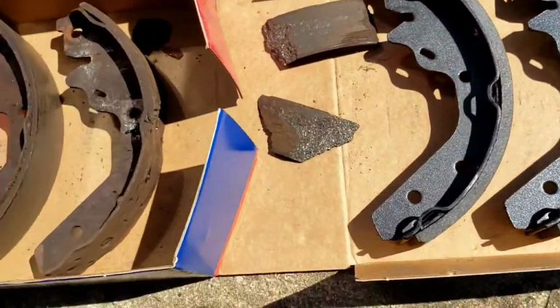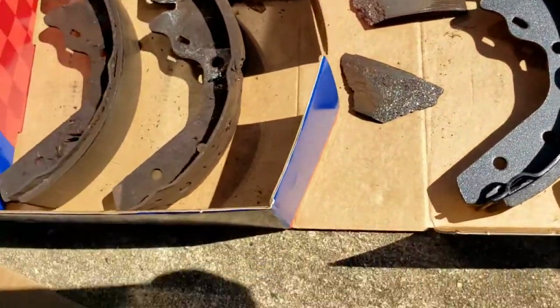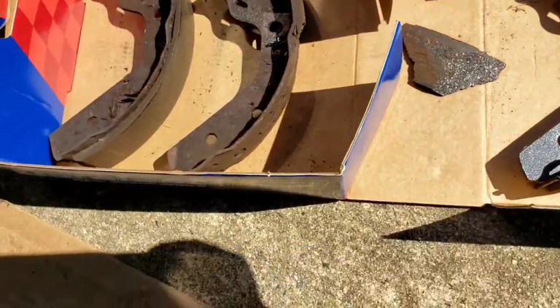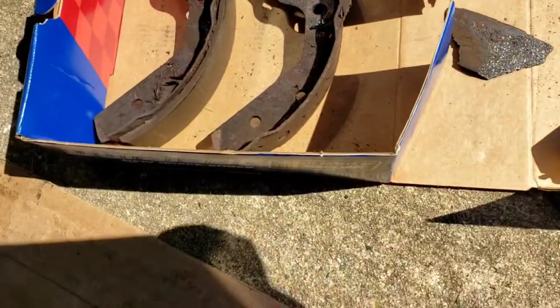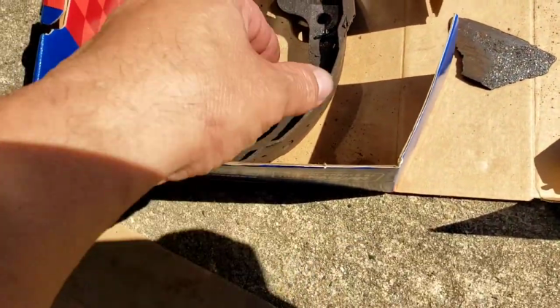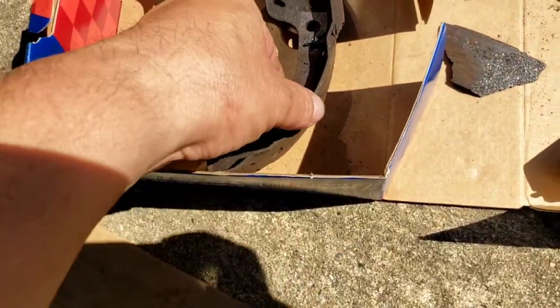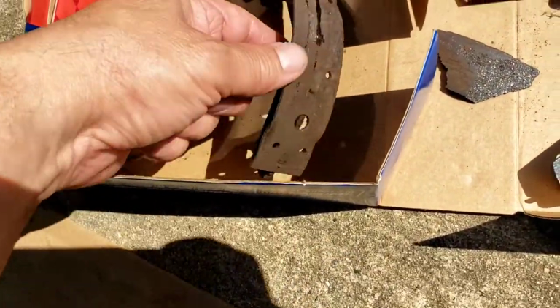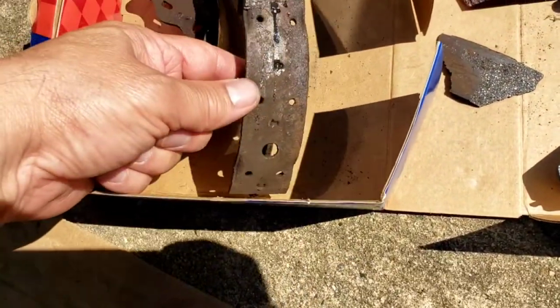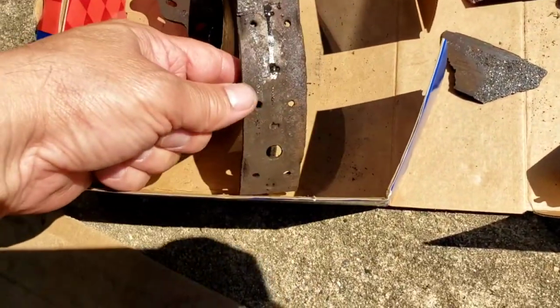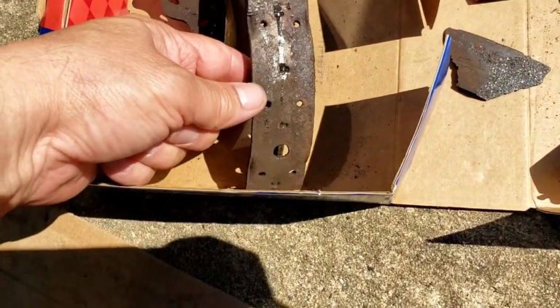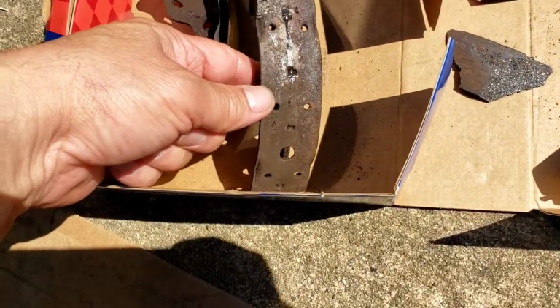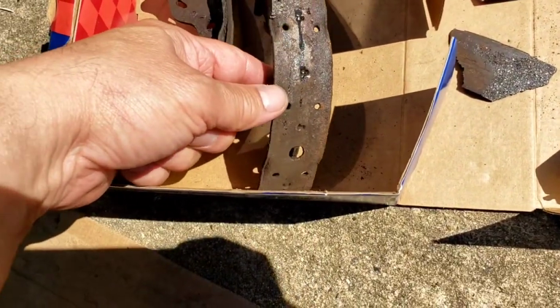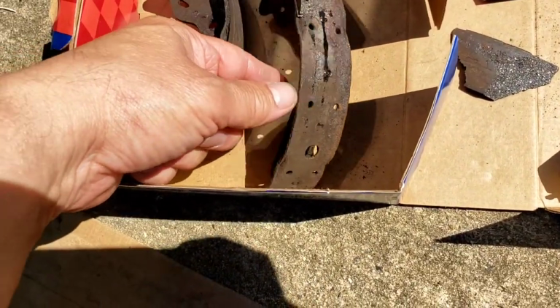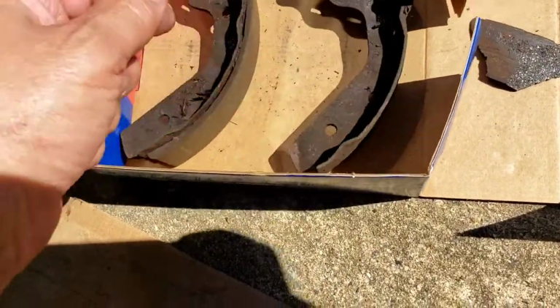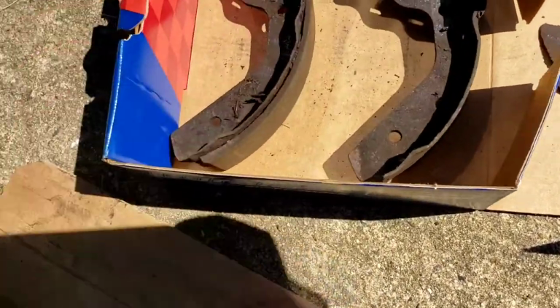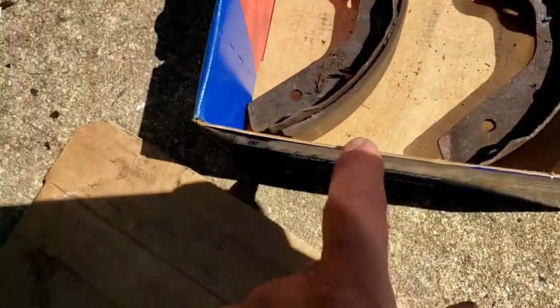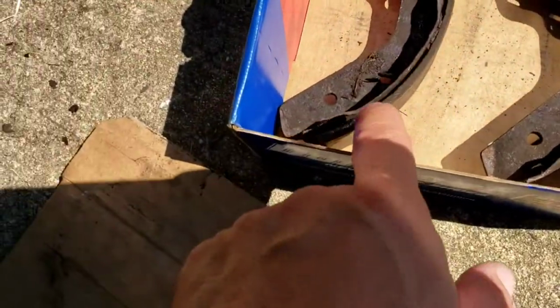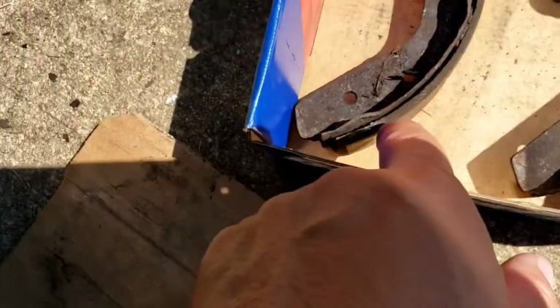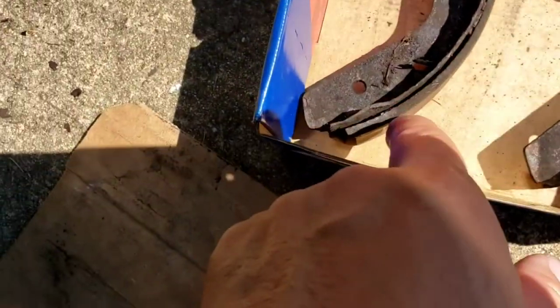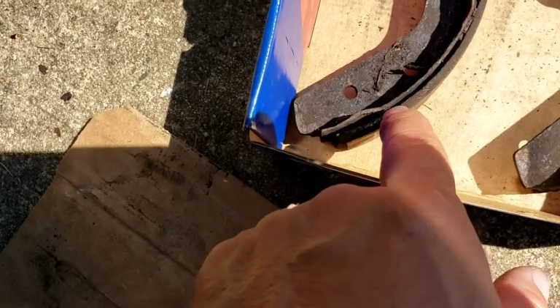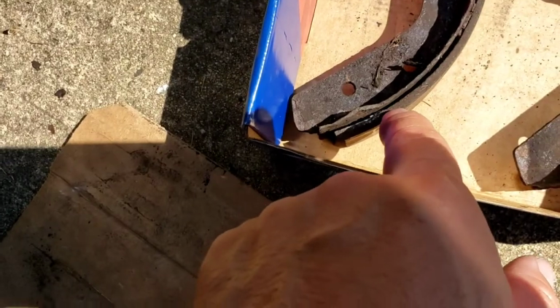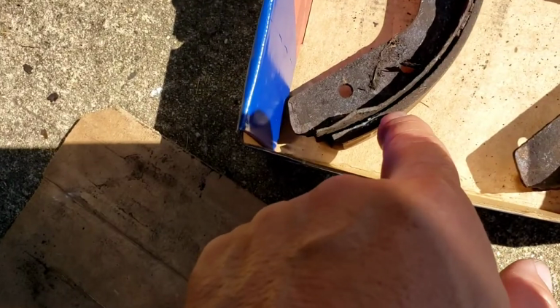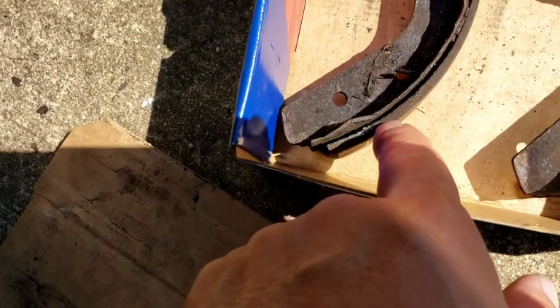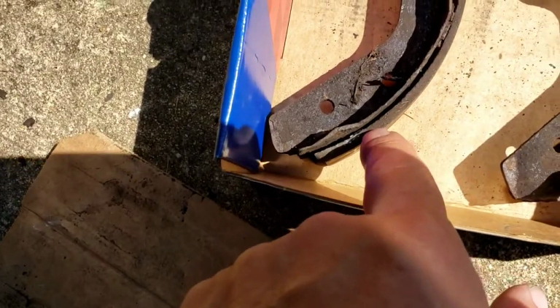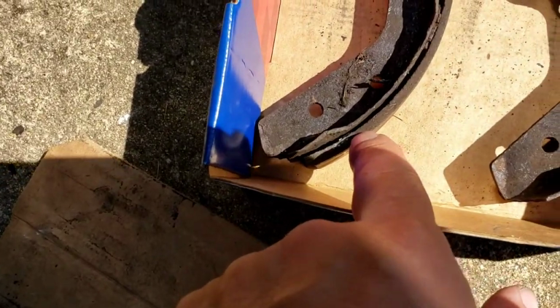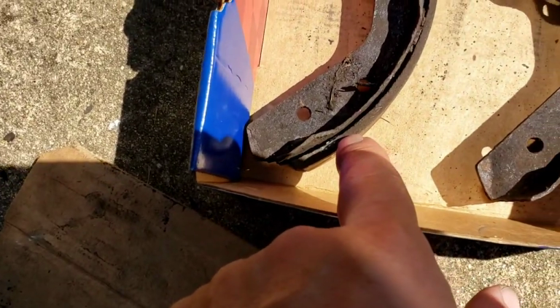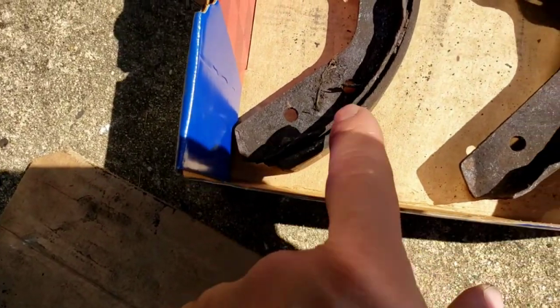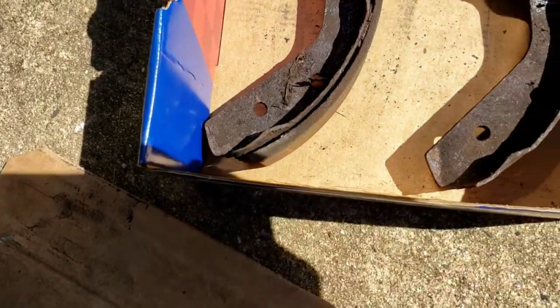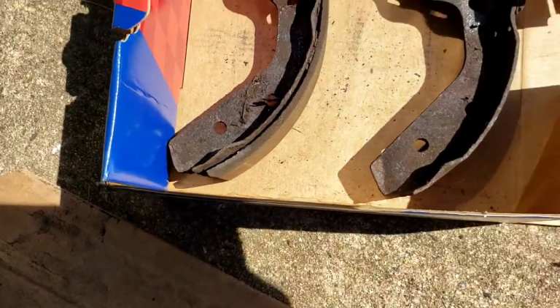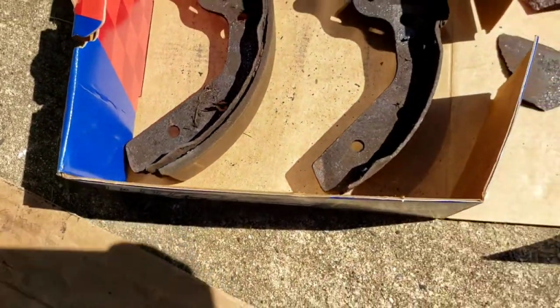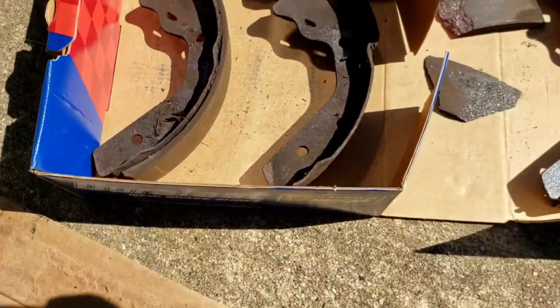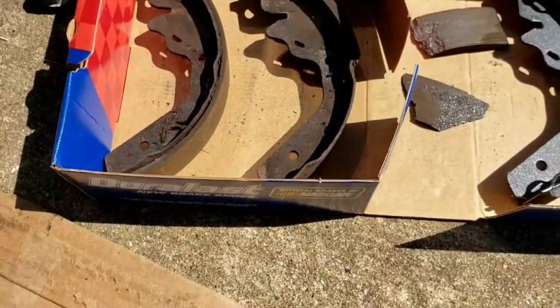This is what happens when you have bonded ones — see that little gap there? They start to separate. Ciao.